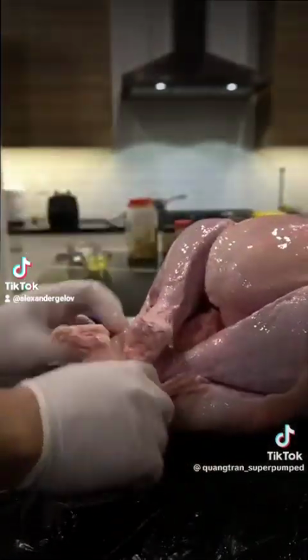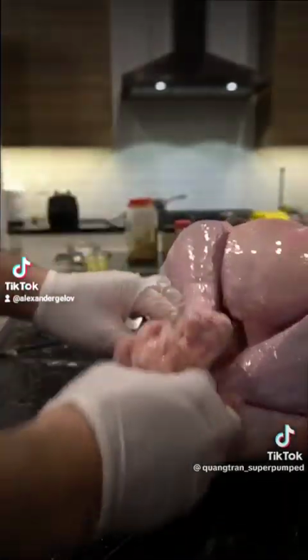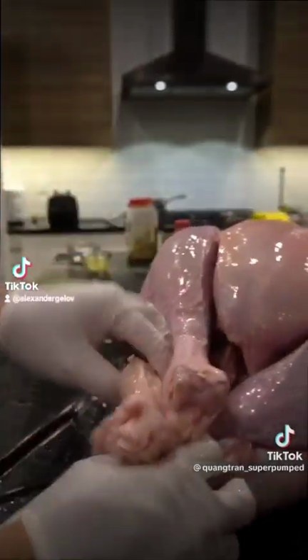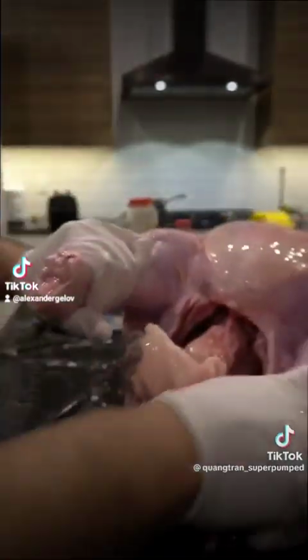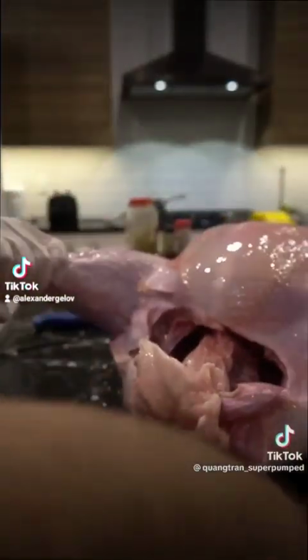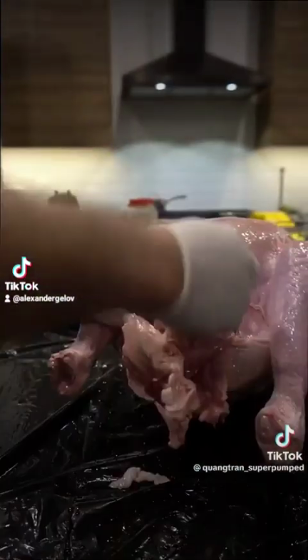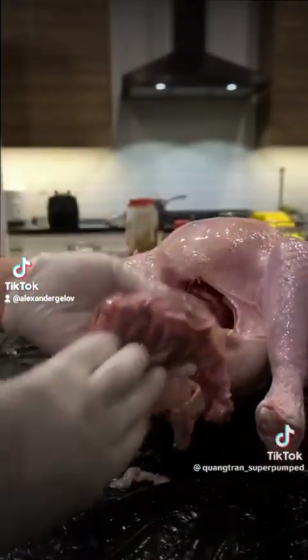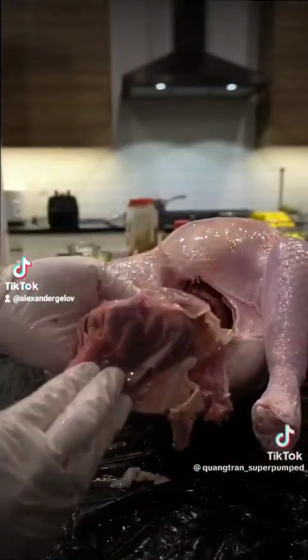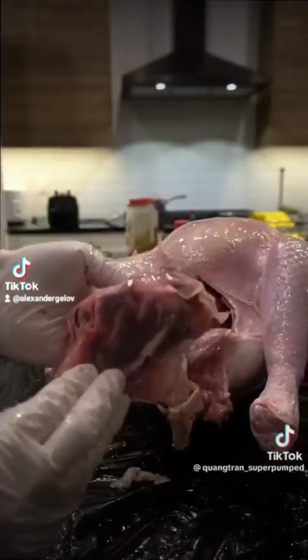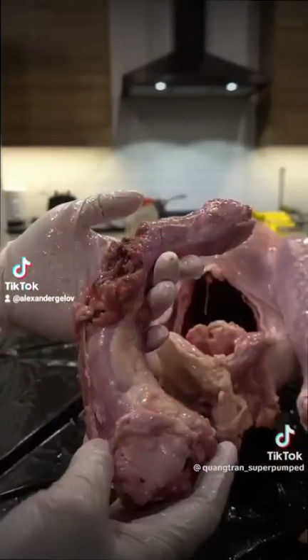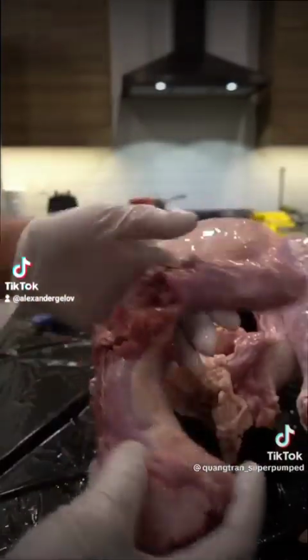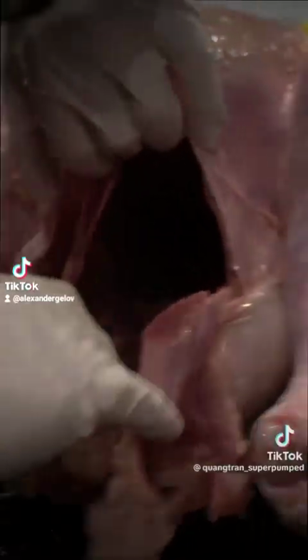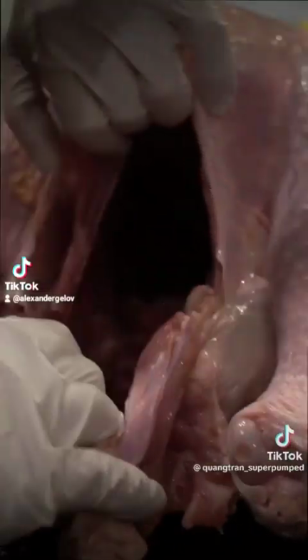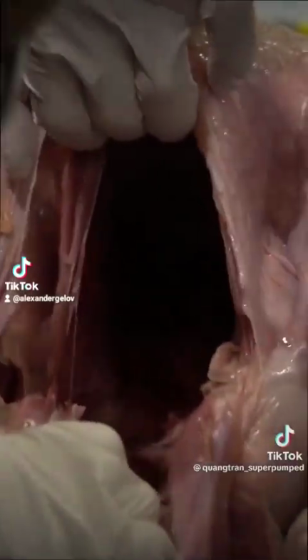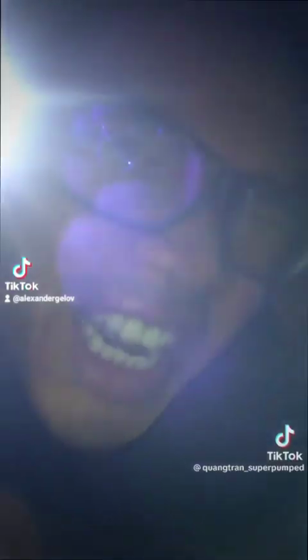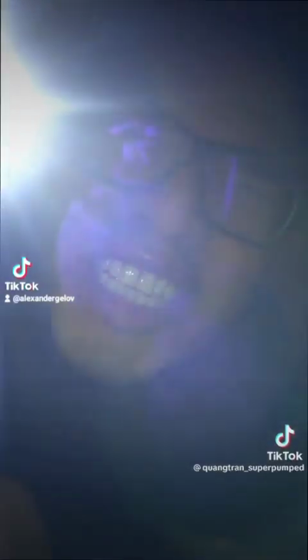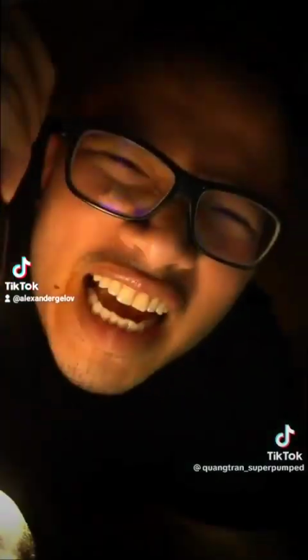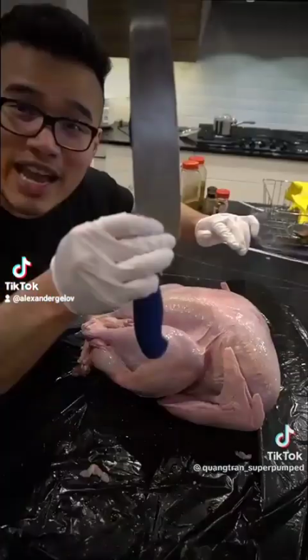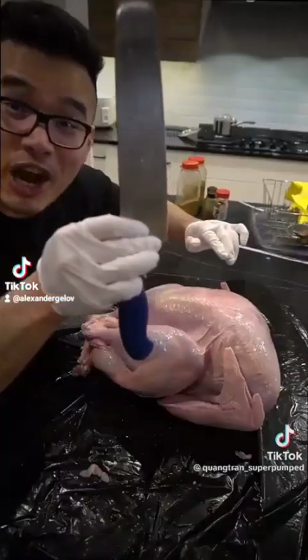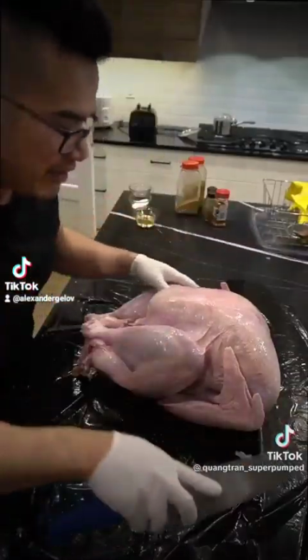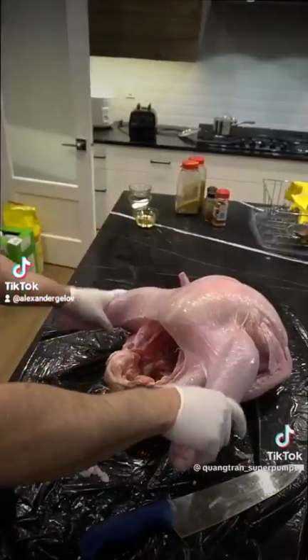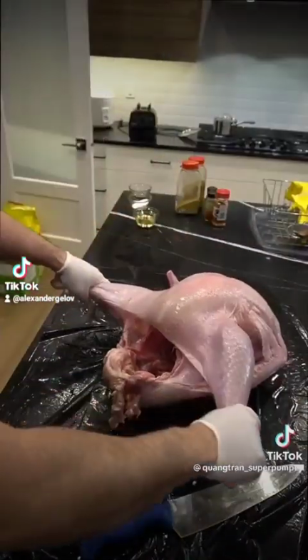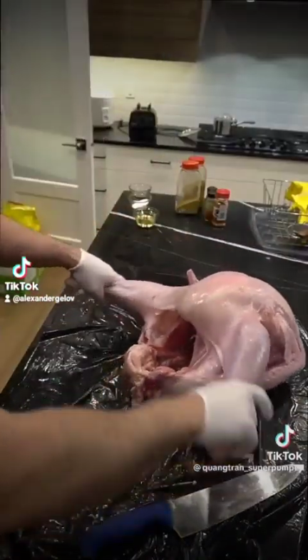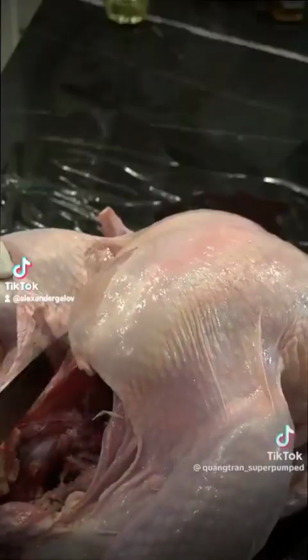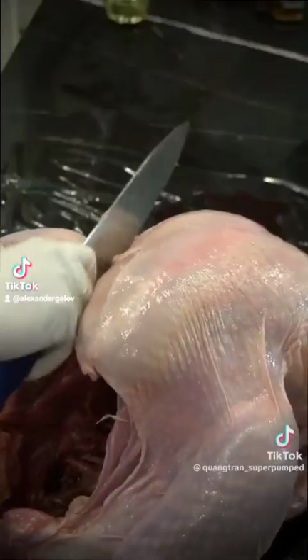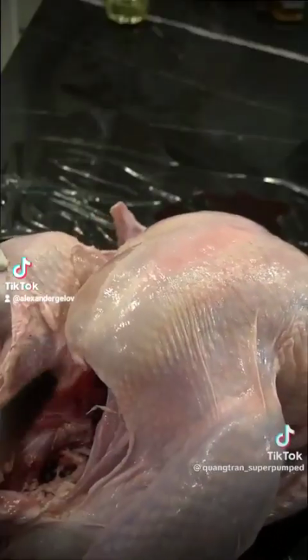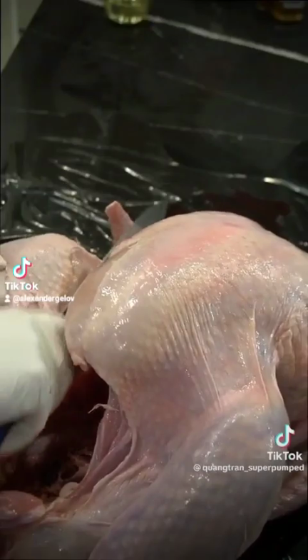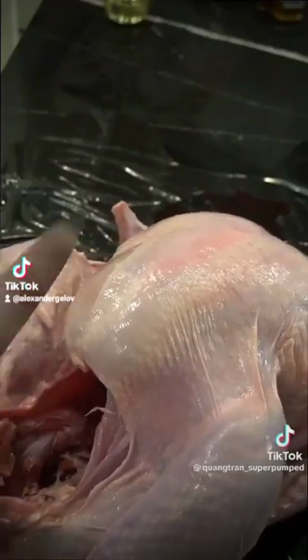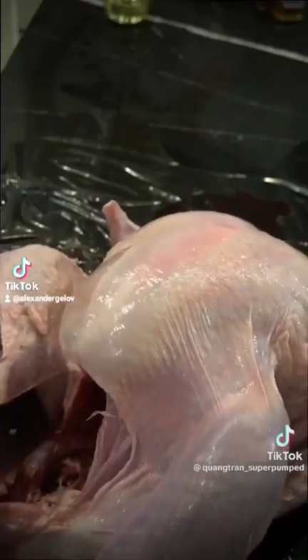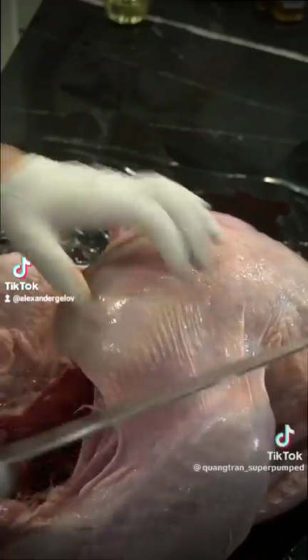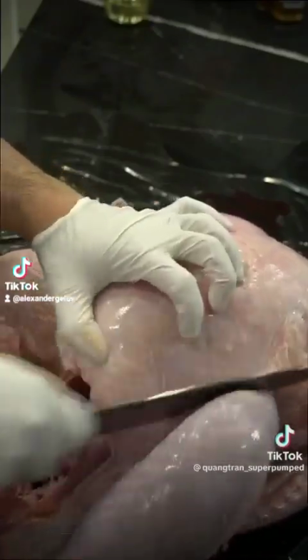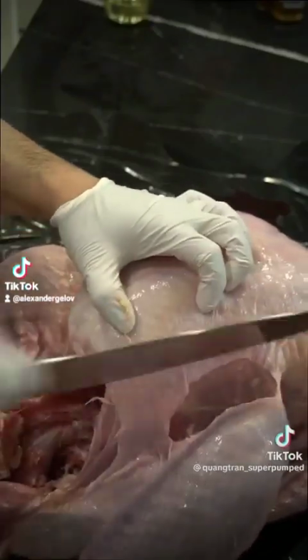Release the tail from the legs. Now take out one package of turkey neck. We're gonna peek in this hole here — make sure nothing else is inside. Nice sharp knife.